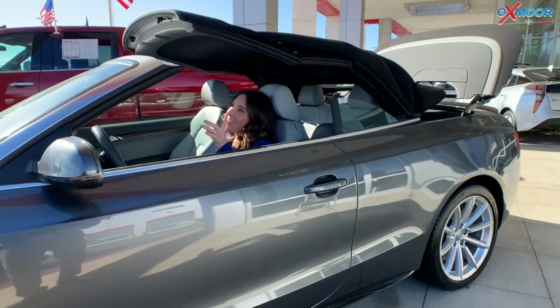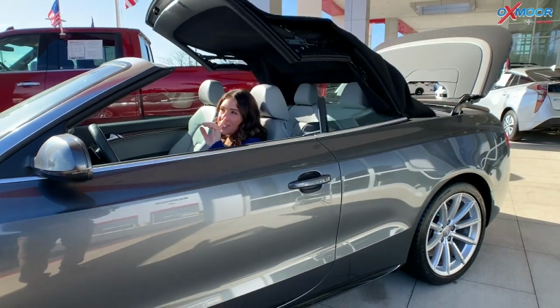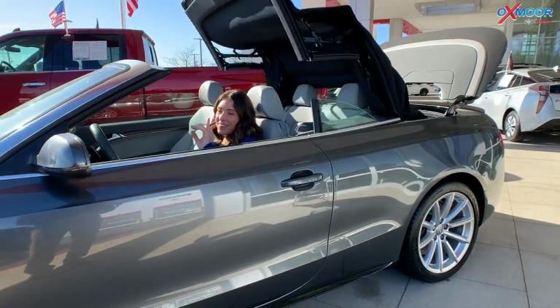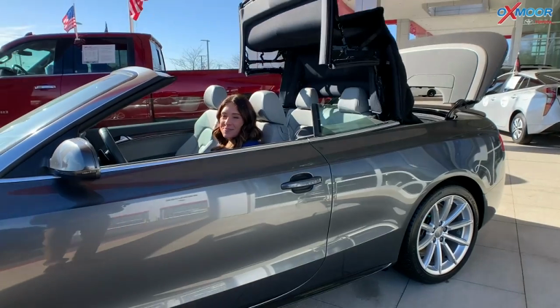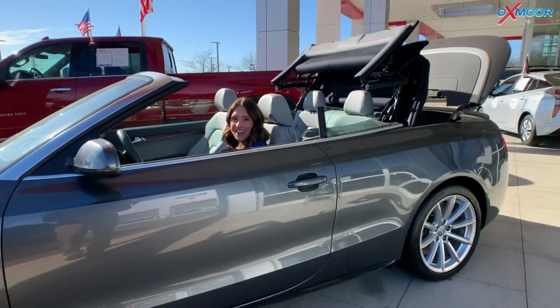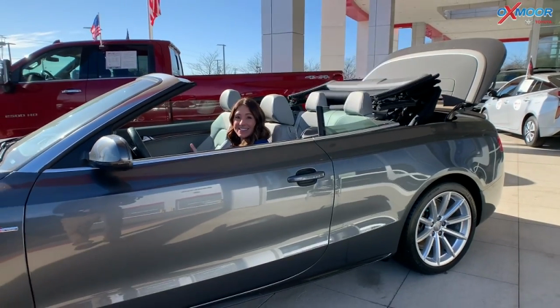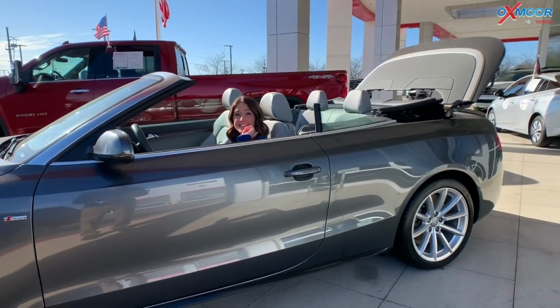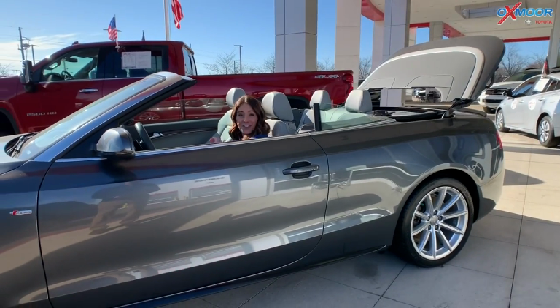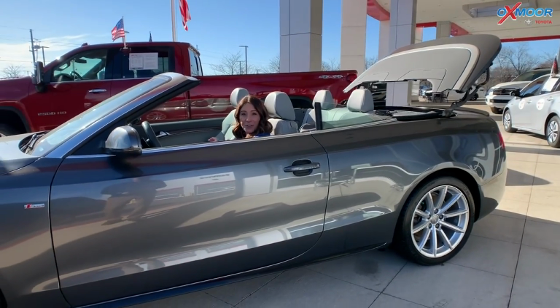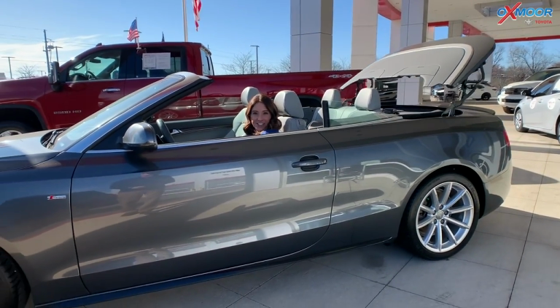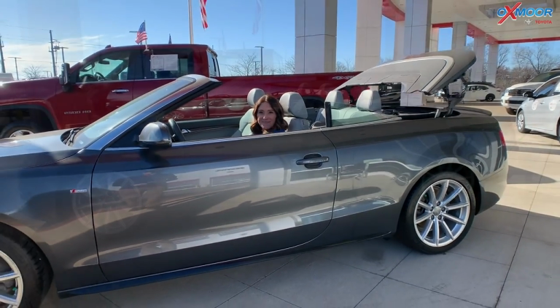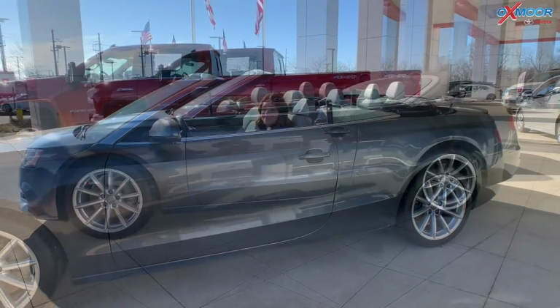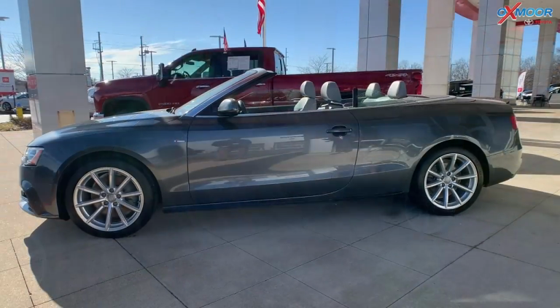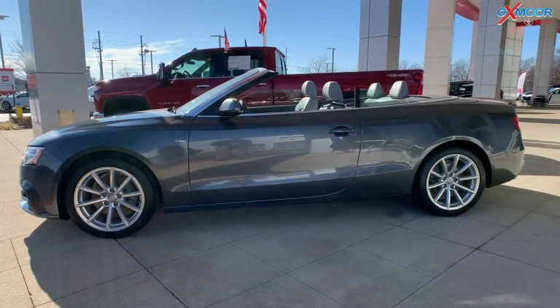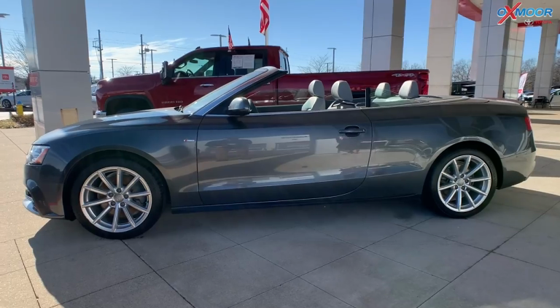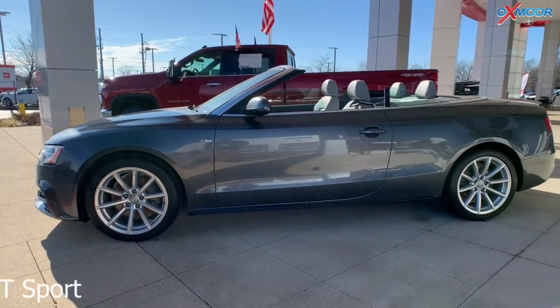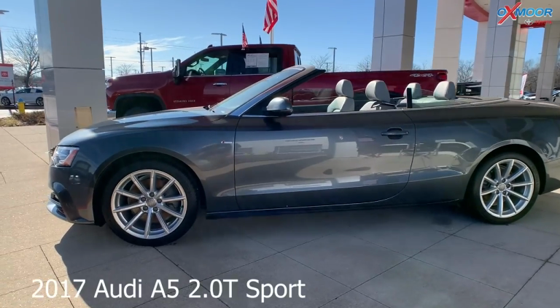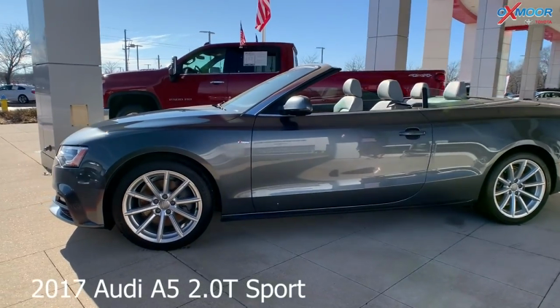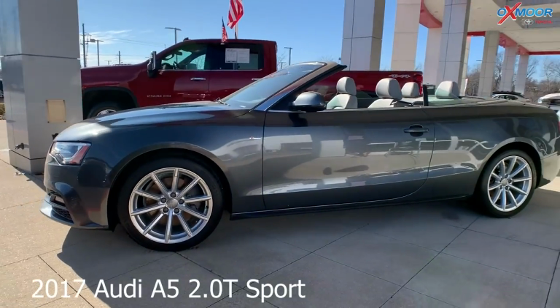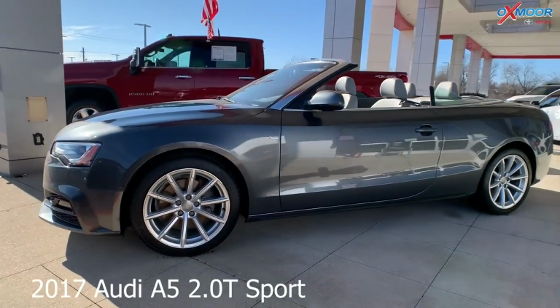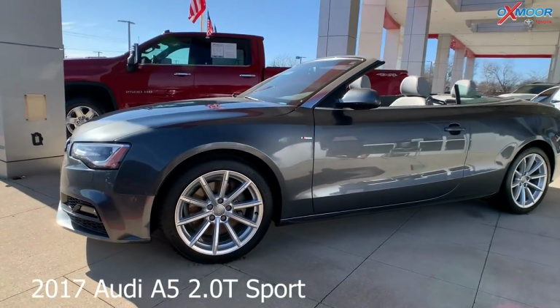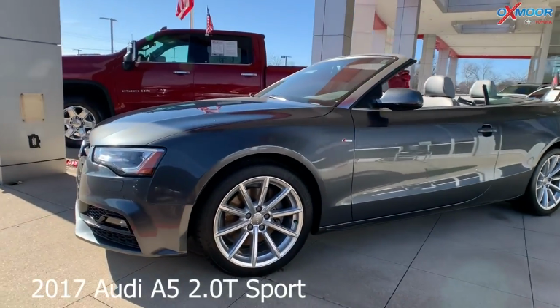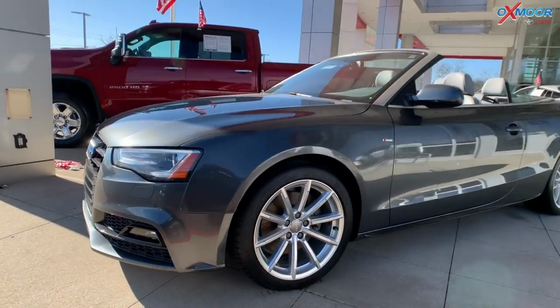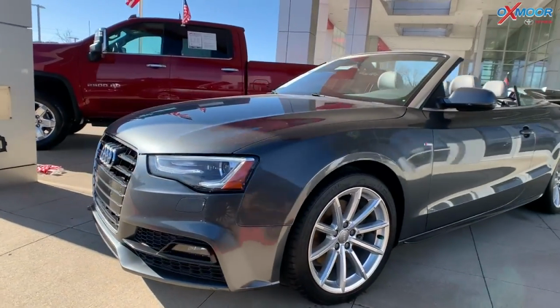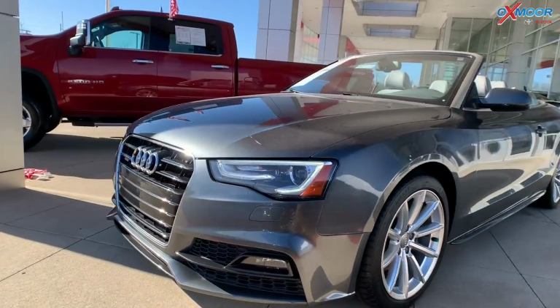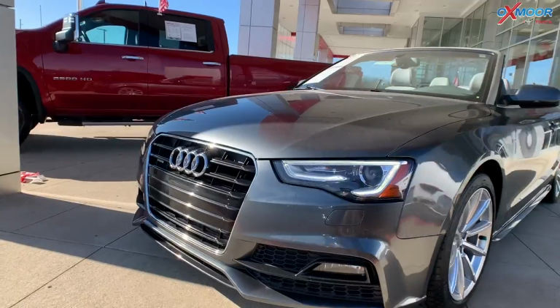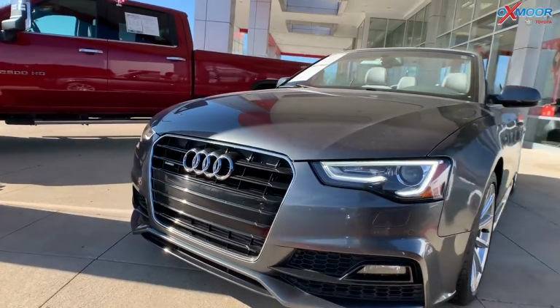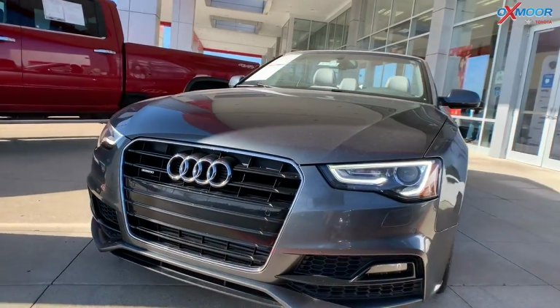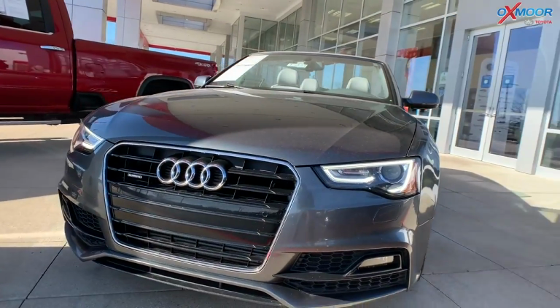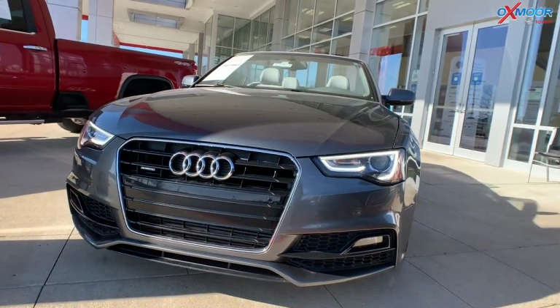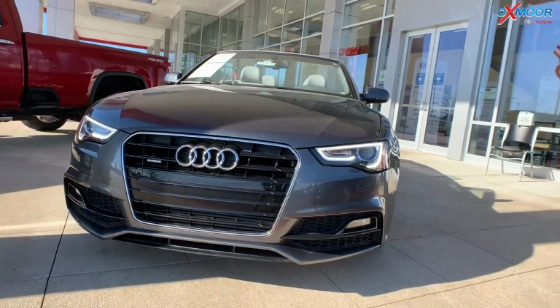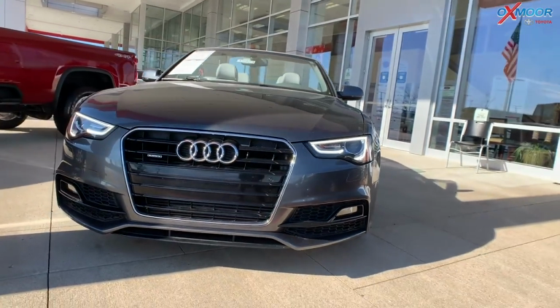The first one I'm going to be starting with is this convertible. Gorgeous, right? This is a 2017 Audi A5 2.0T Sport Quattro. The exterior color is that titanium gray.